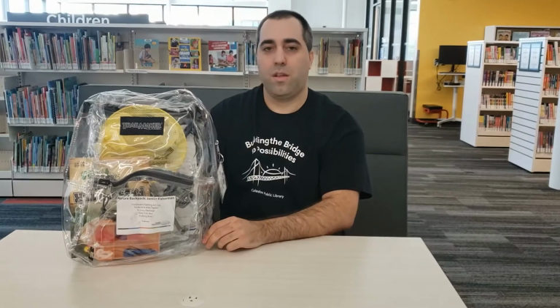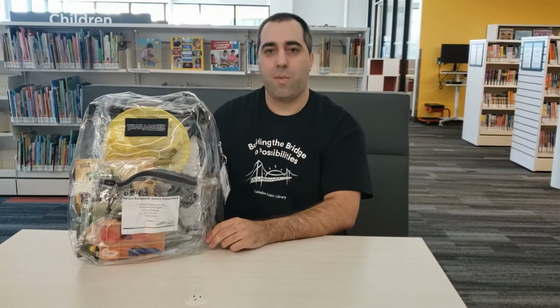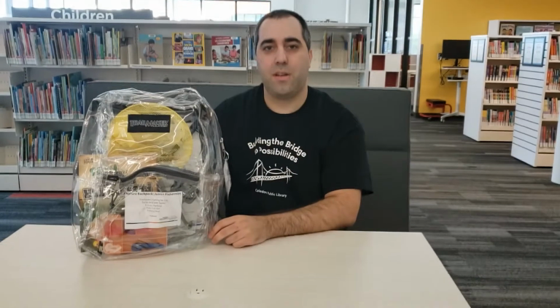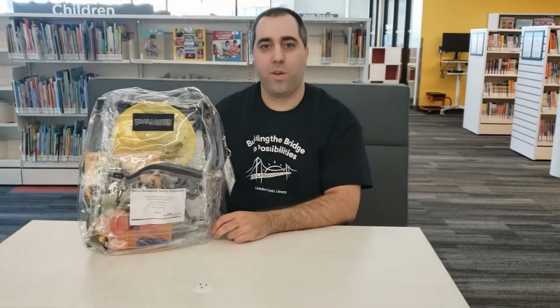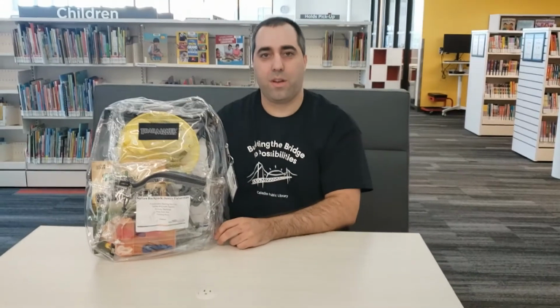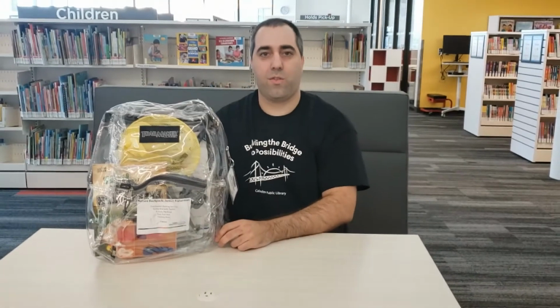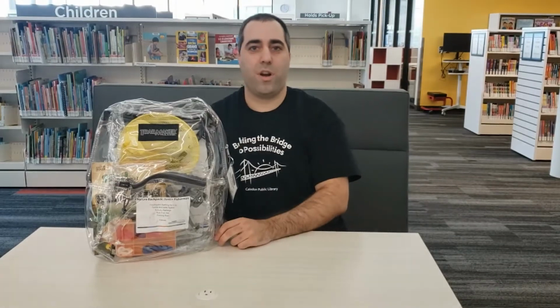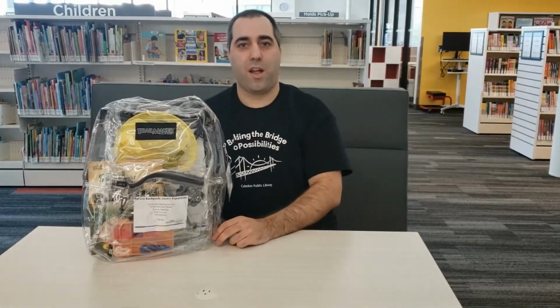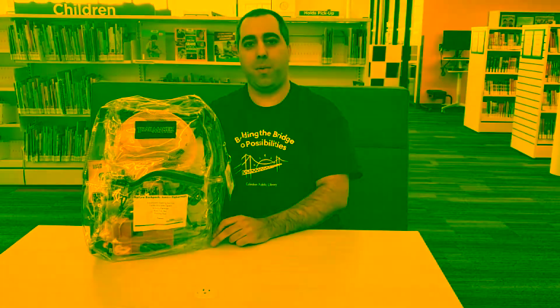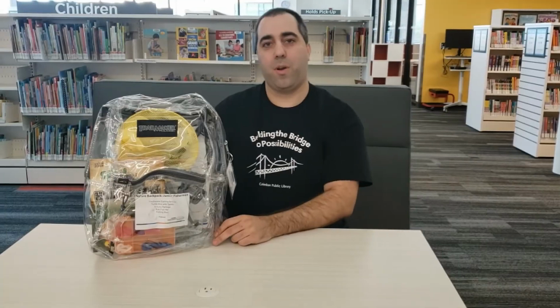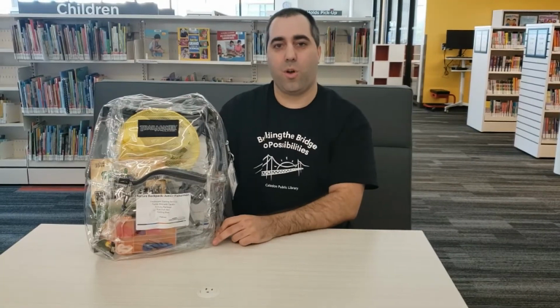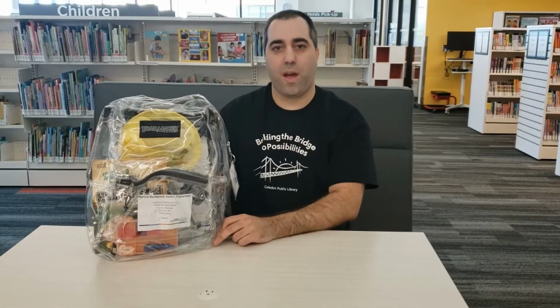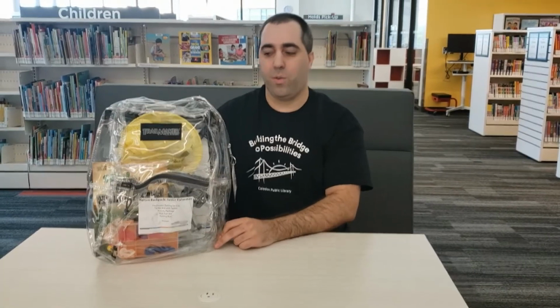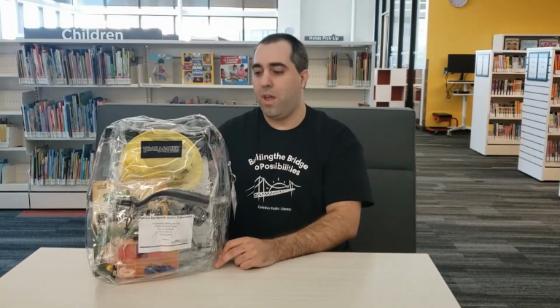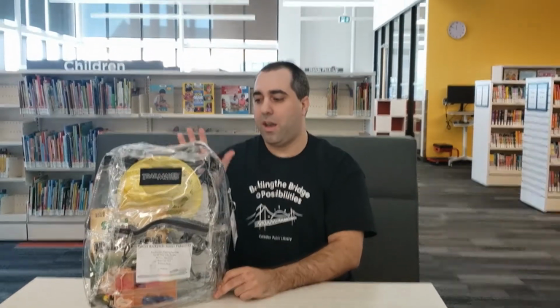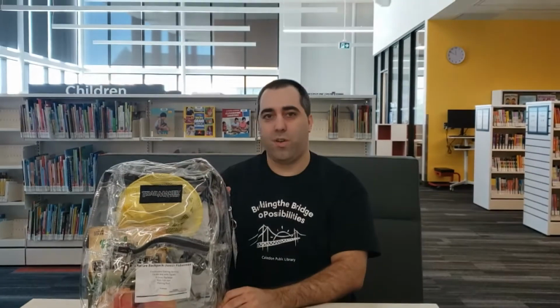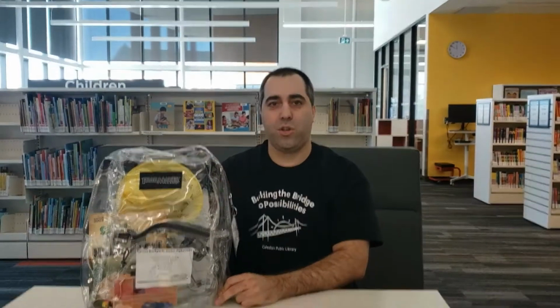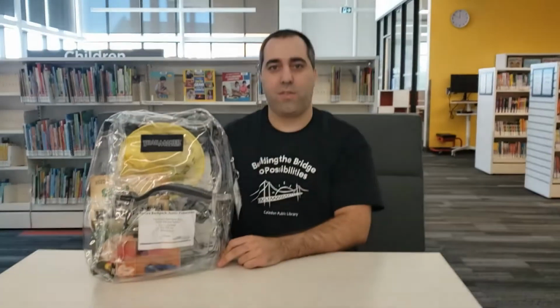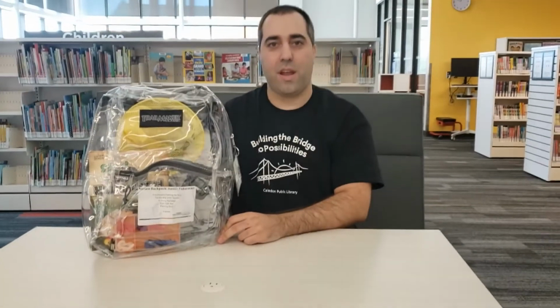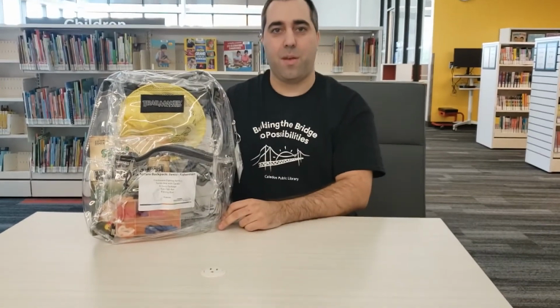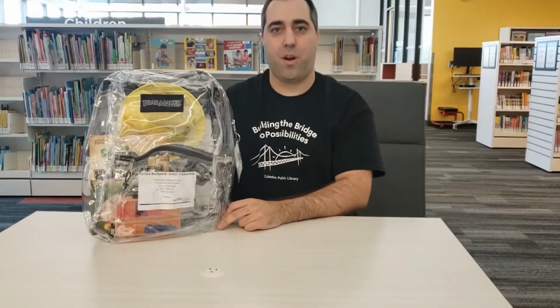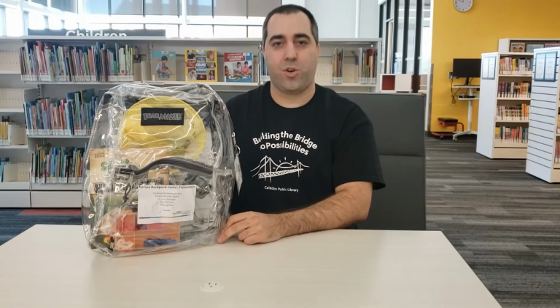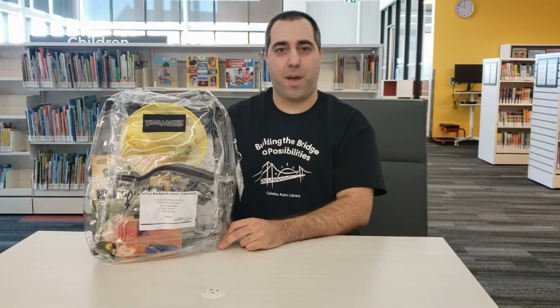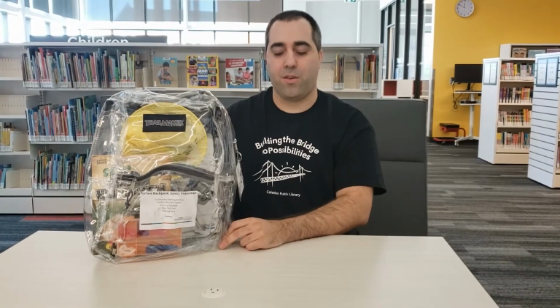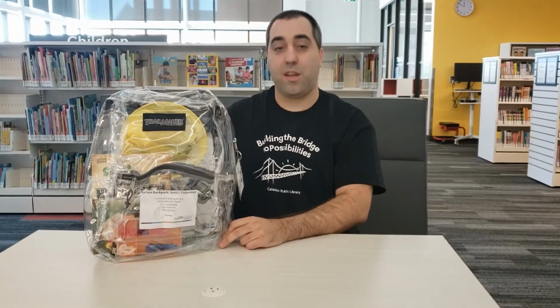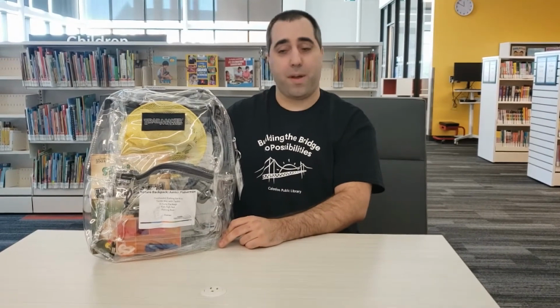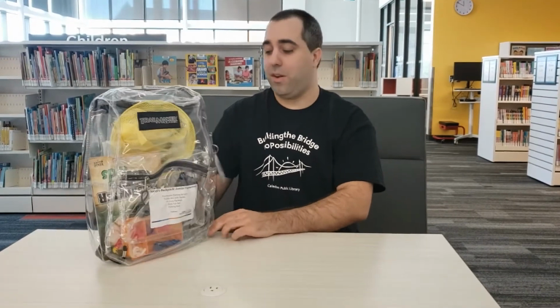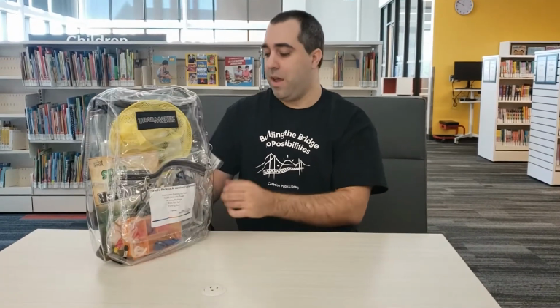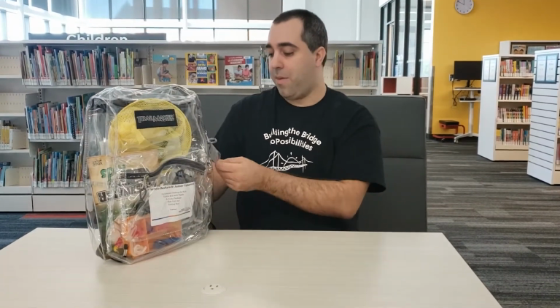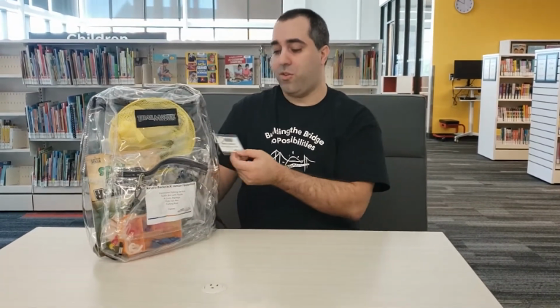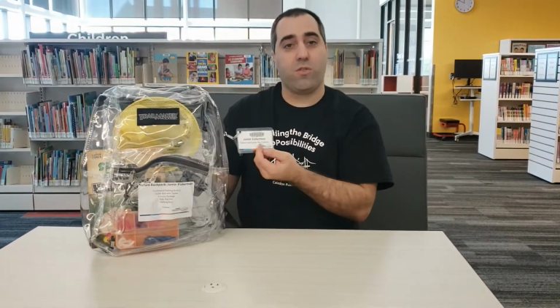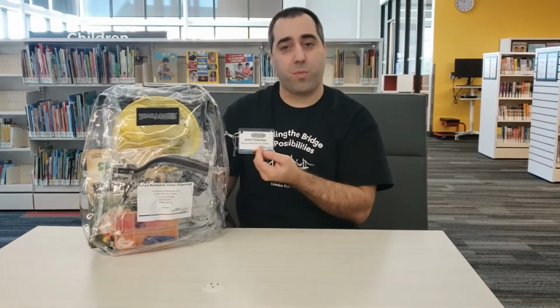Hi everybody, Leo here, New Service Coordinator at Caledon Public Library. Welcome back to another video showcasing the next theme in our Nature Backpack Series, Kids Backpack Series. This is Junior Fisherman.